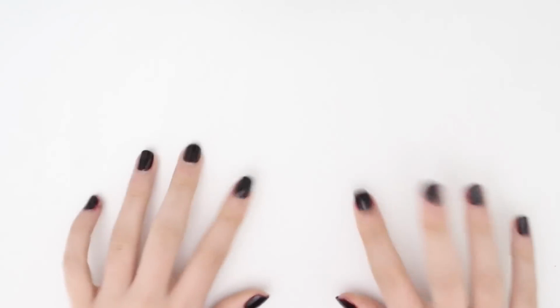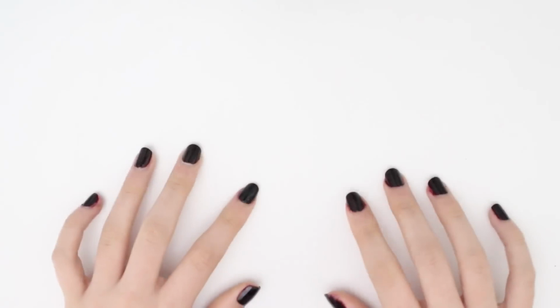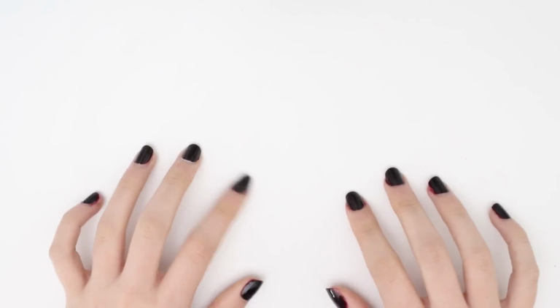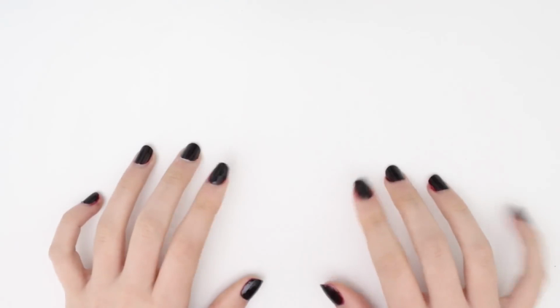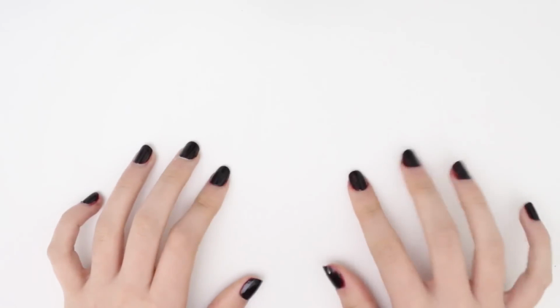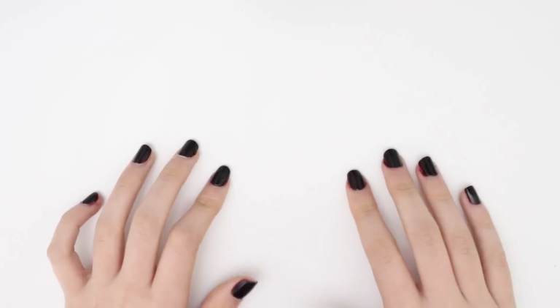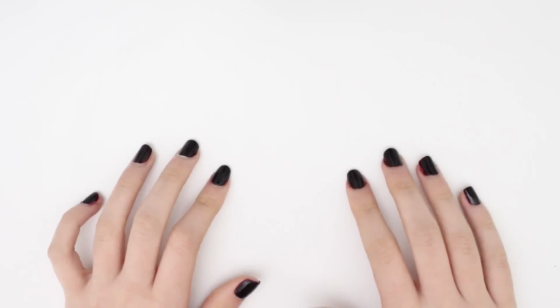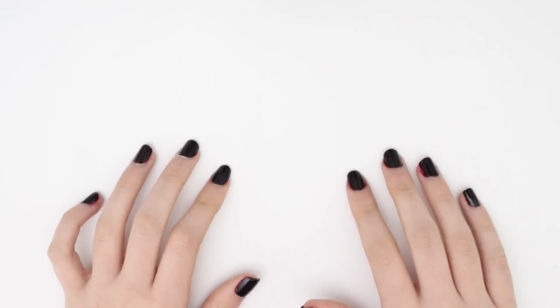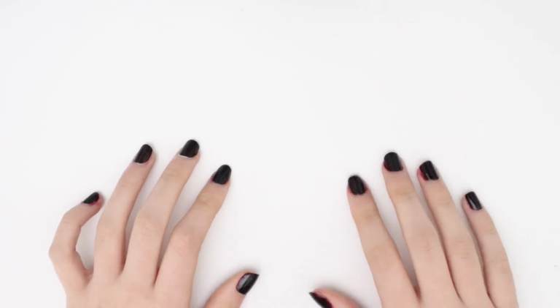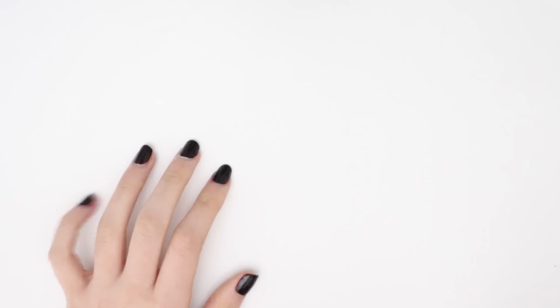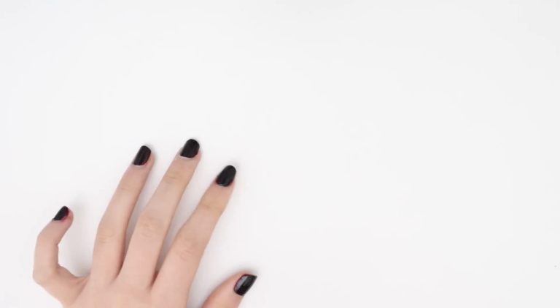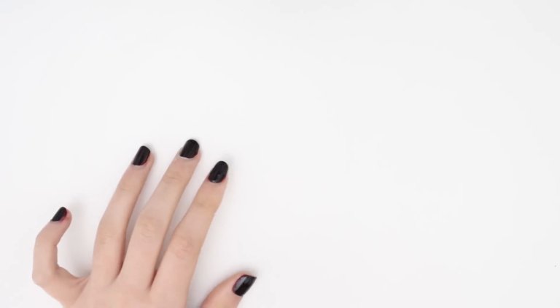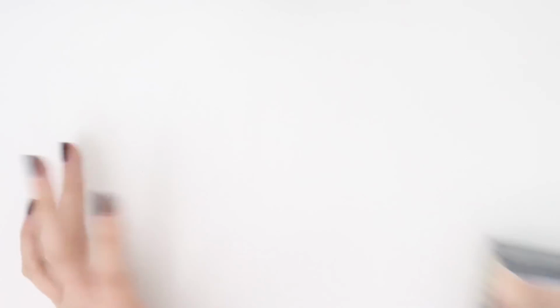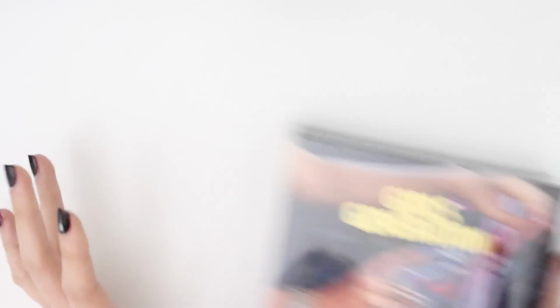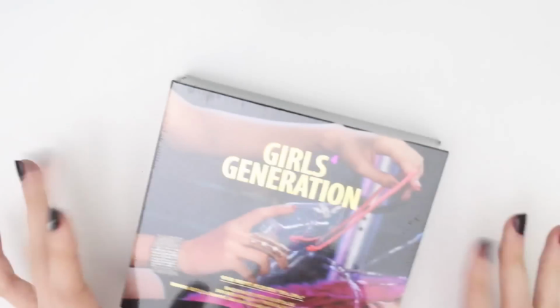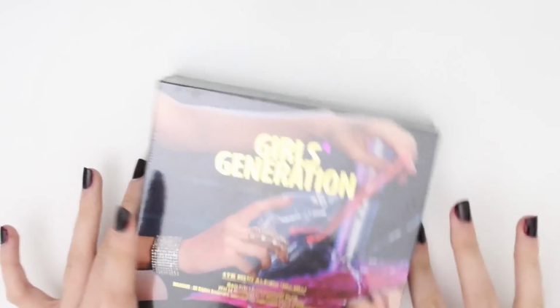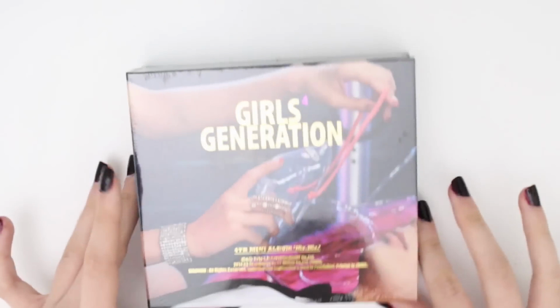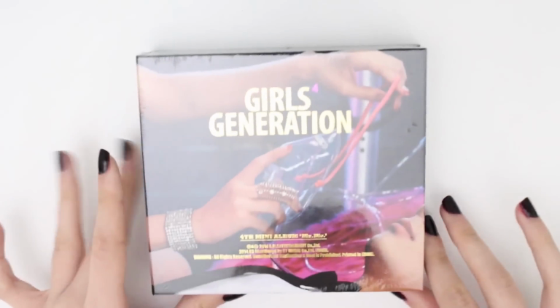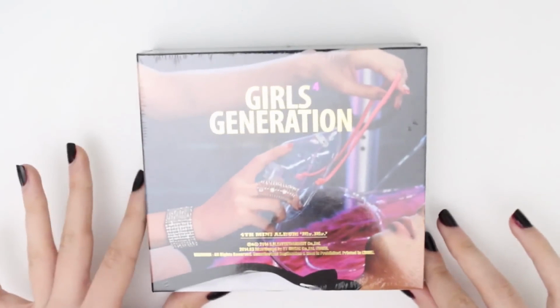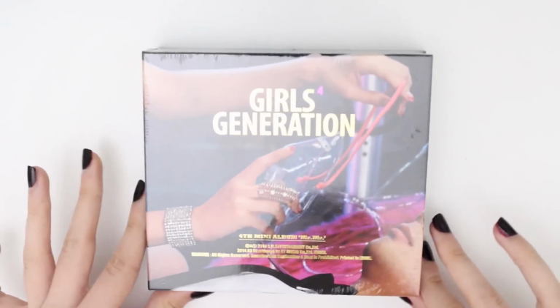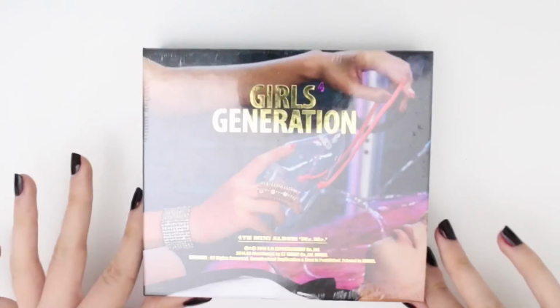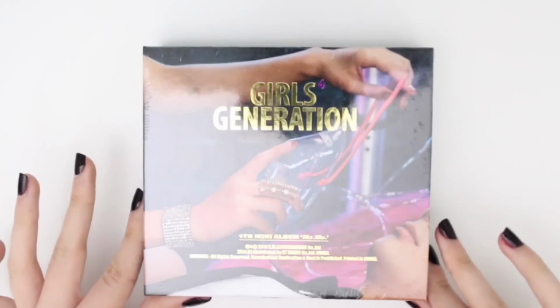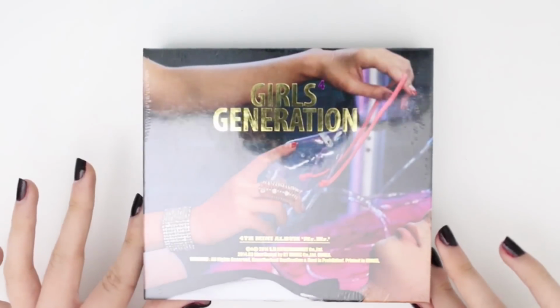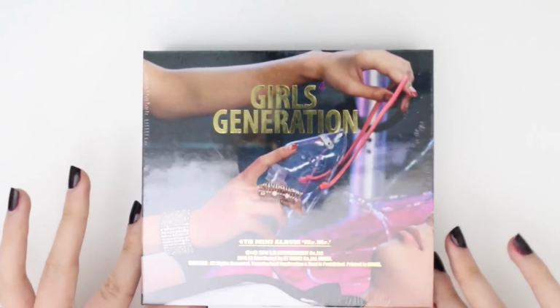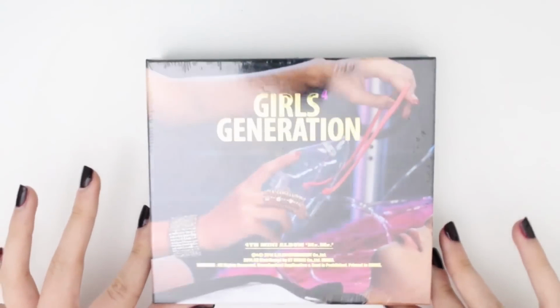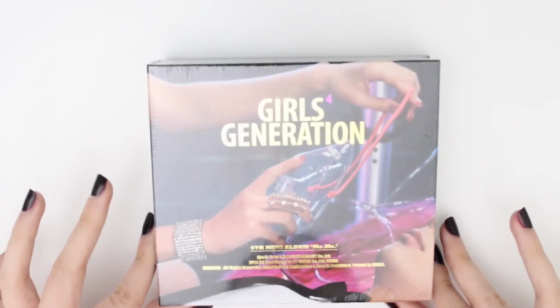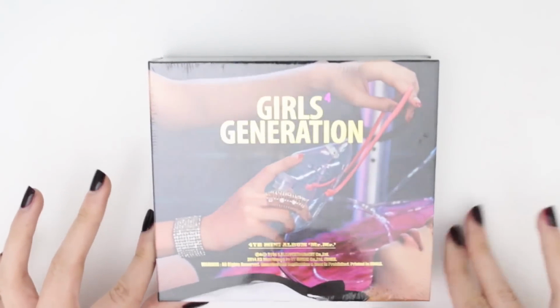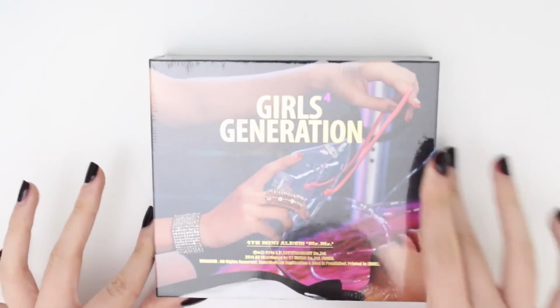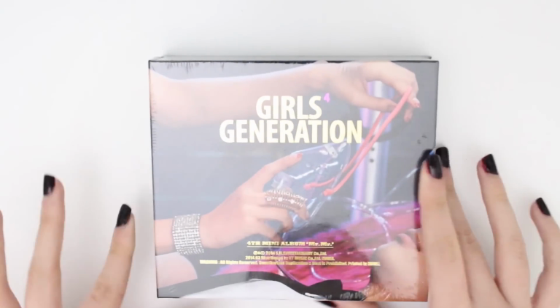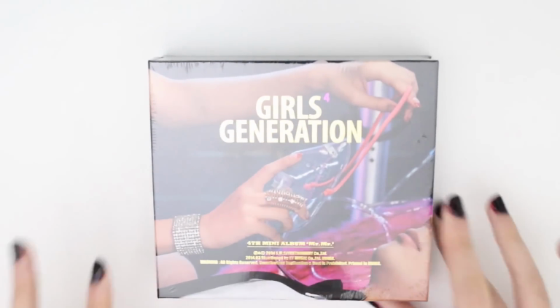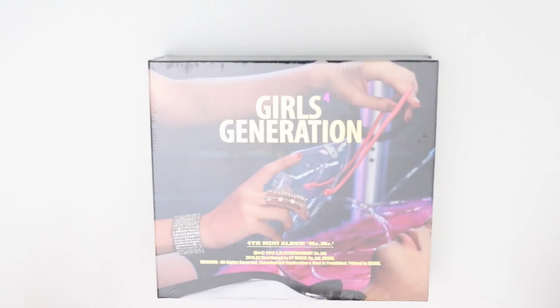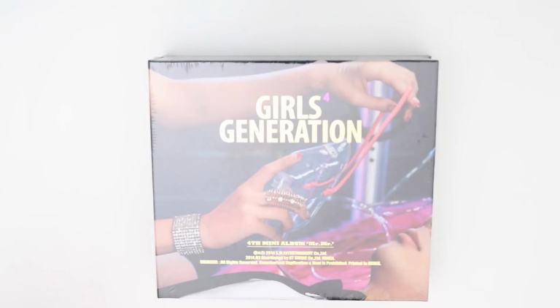Hi guys, and welcome to another unboxing video. Today we're going to be unboxing Girls' Generation fourth mini album, Mr. Mr.